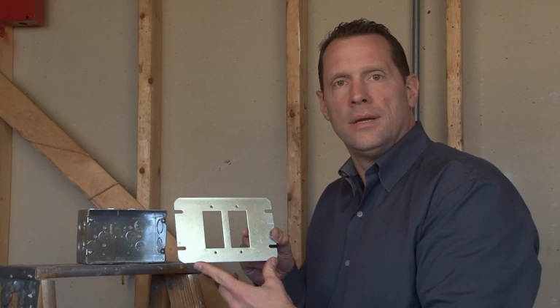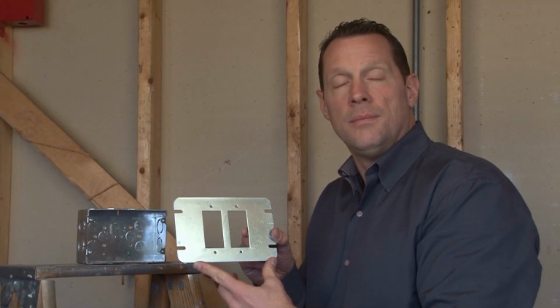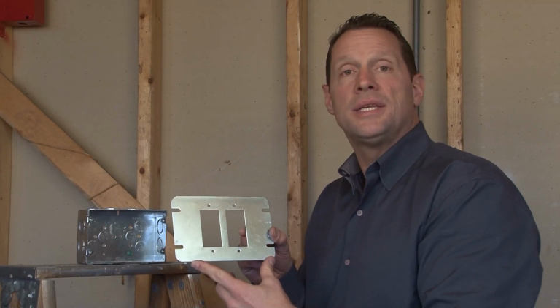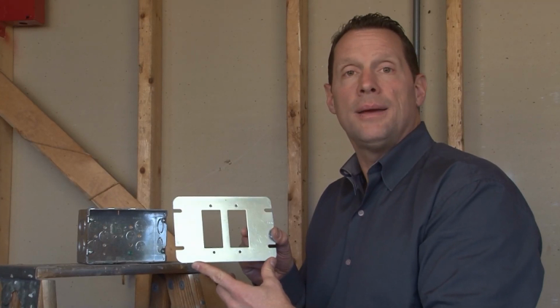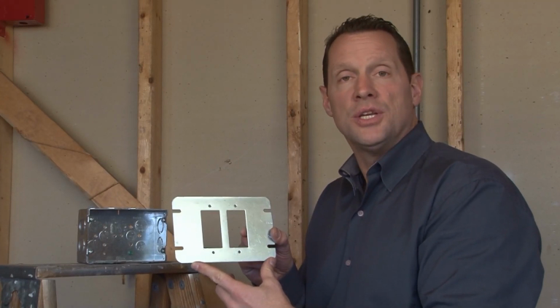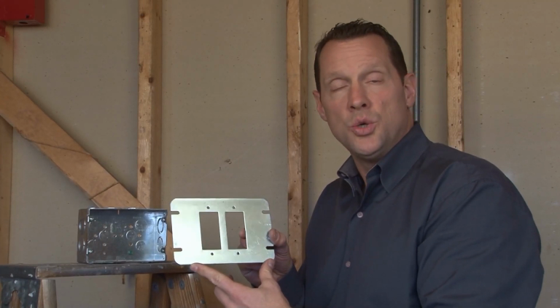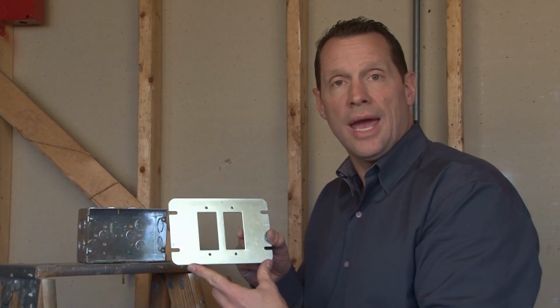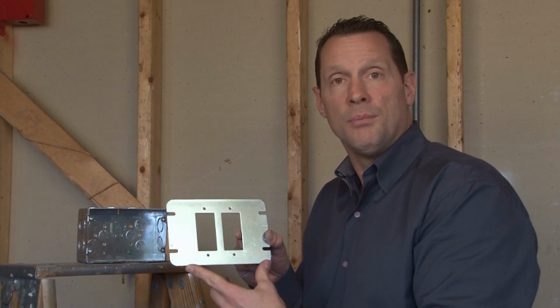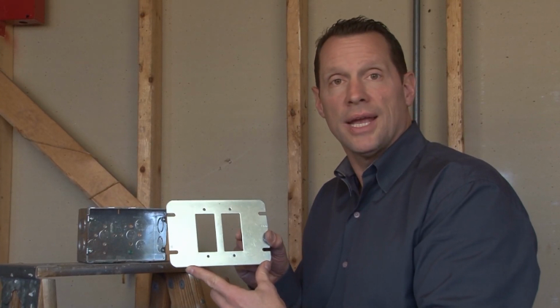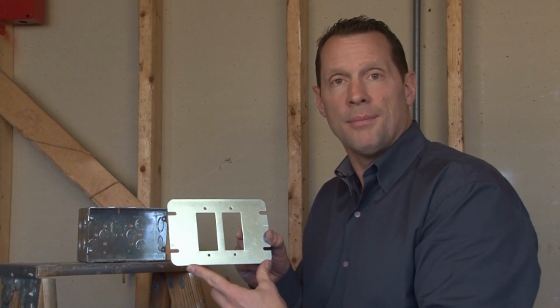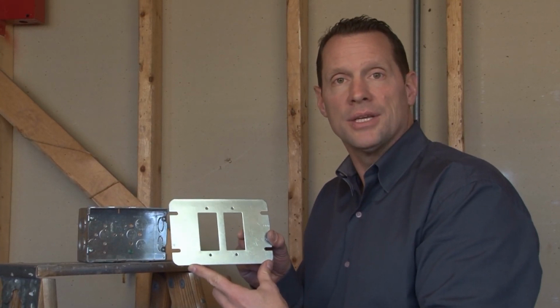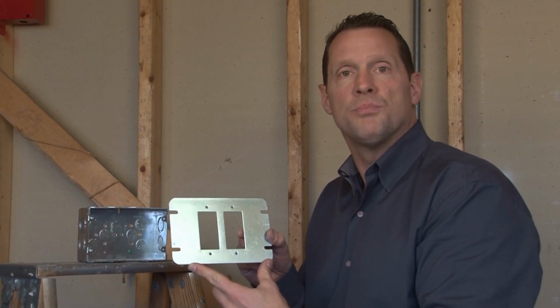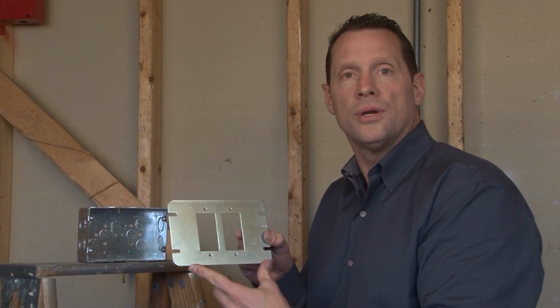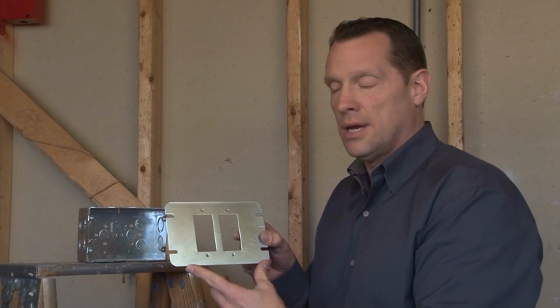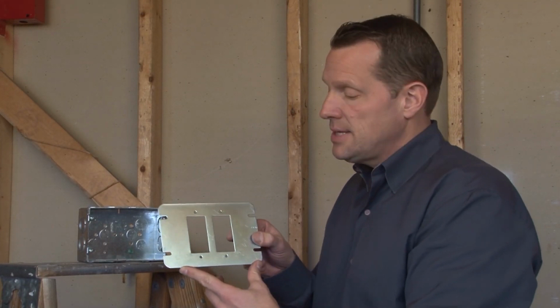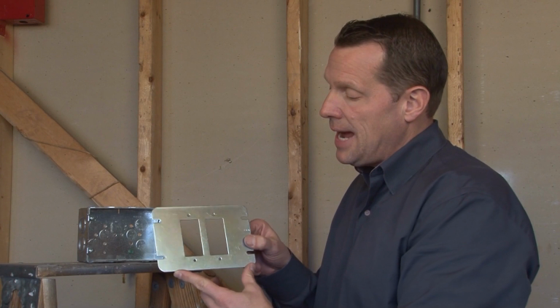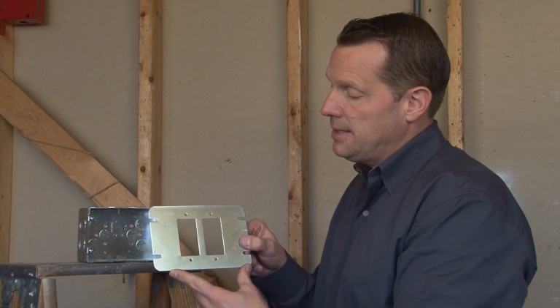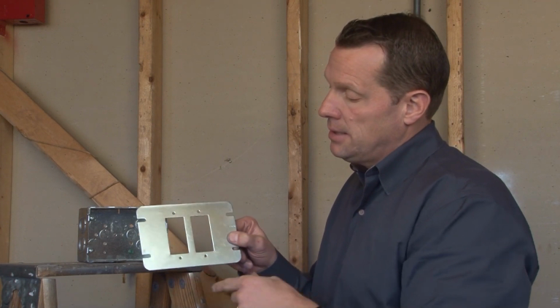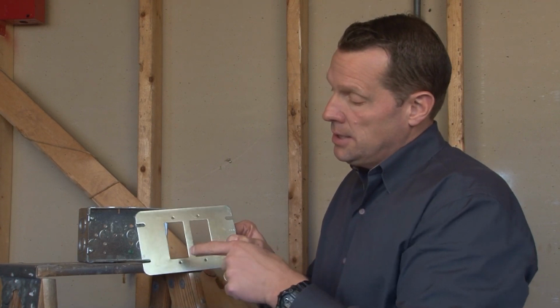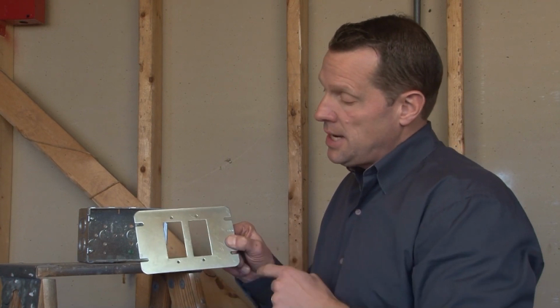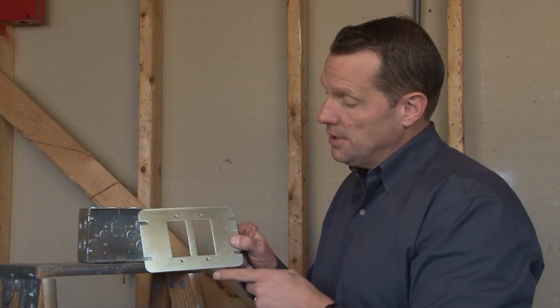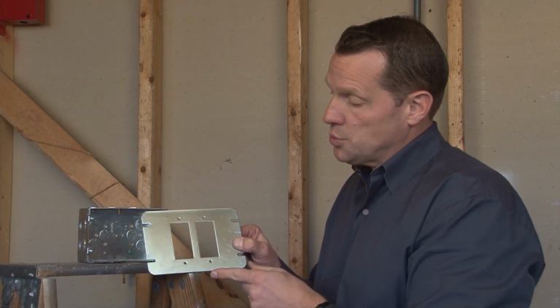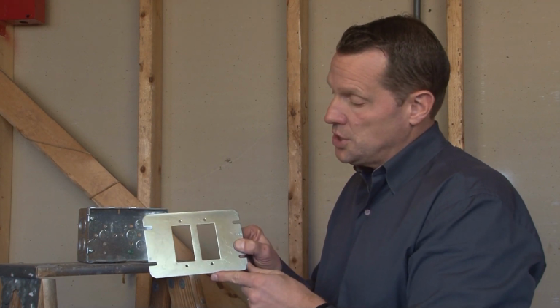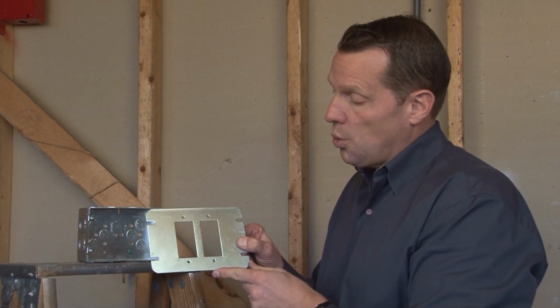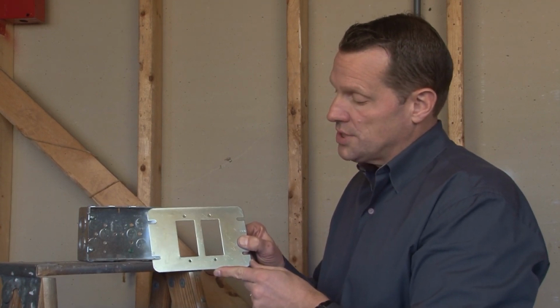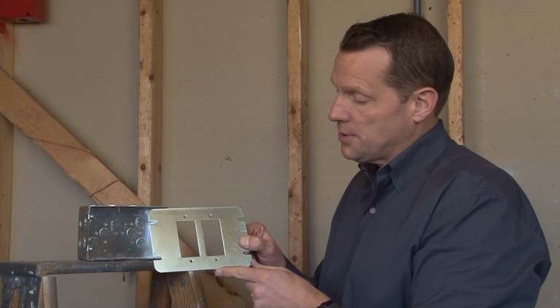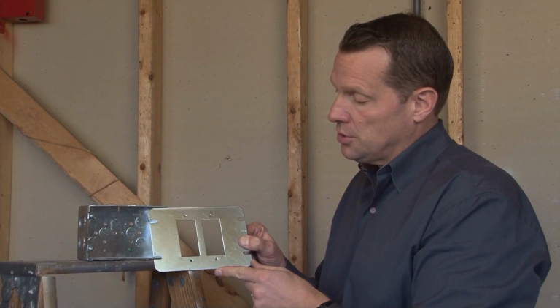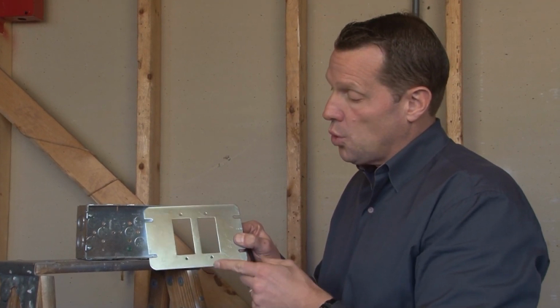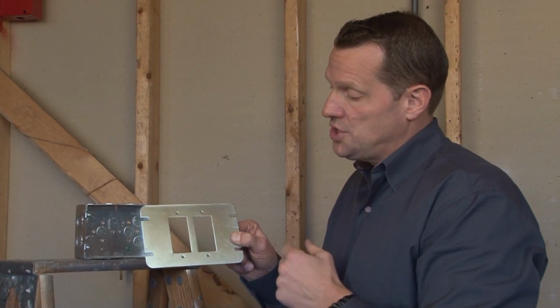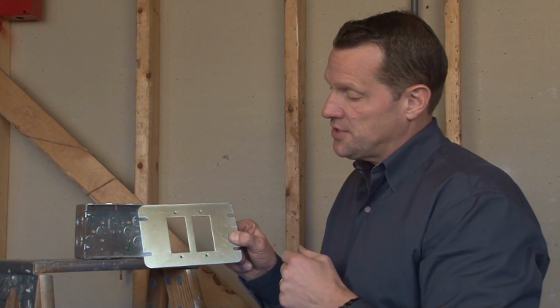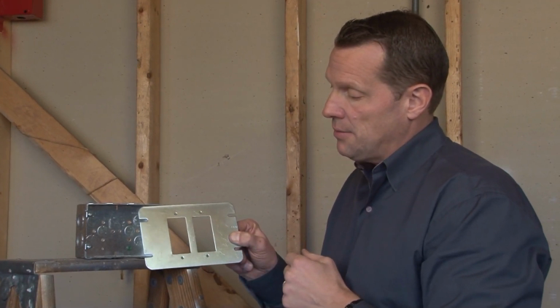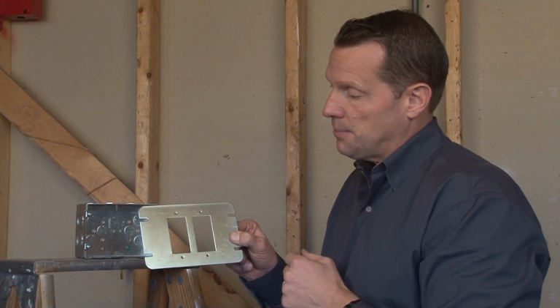Many times in a two-gang, multi-gang box, it's important to add decorative switches or receptacles or GFCI receptacles.